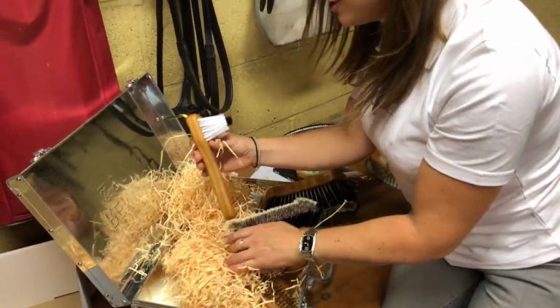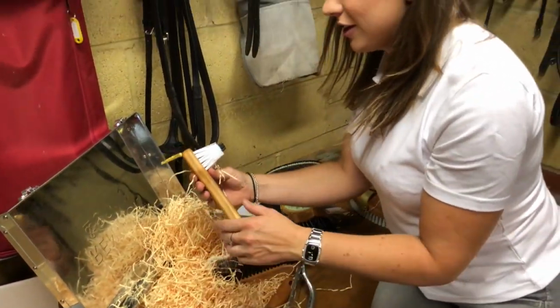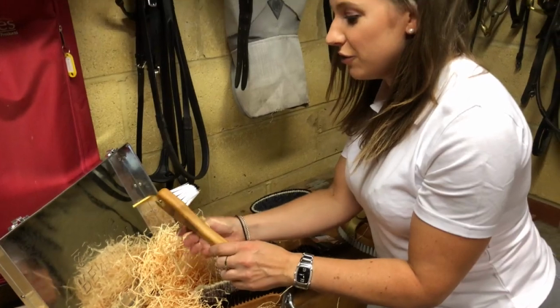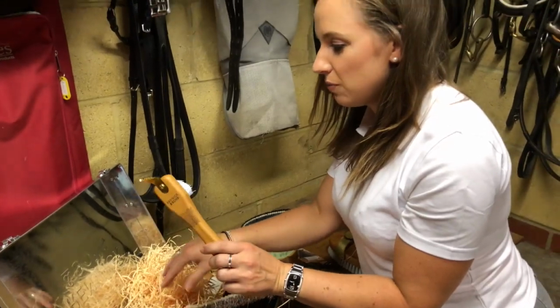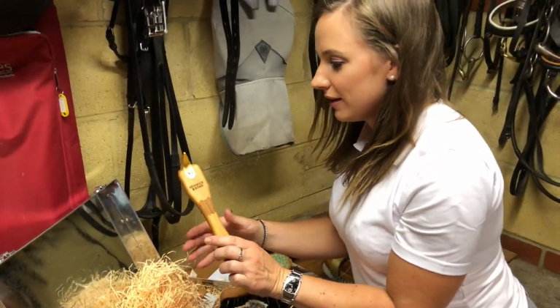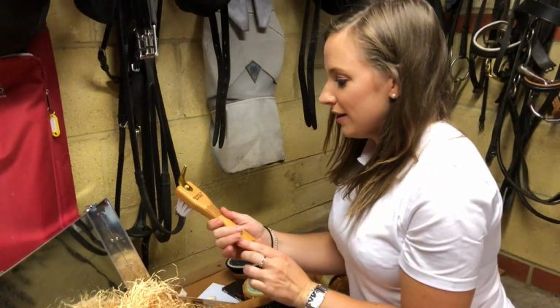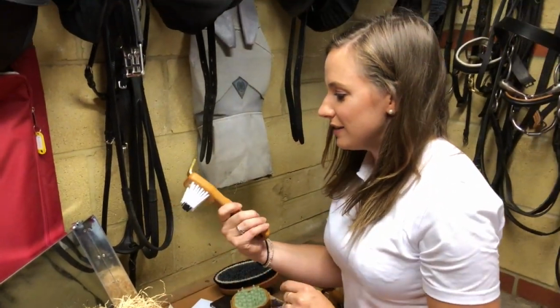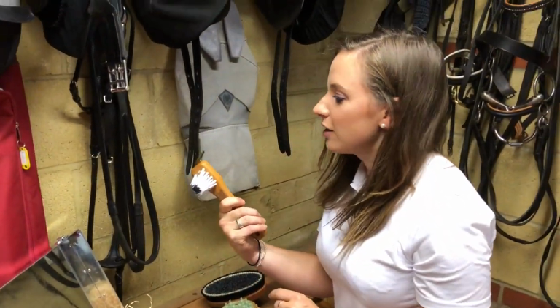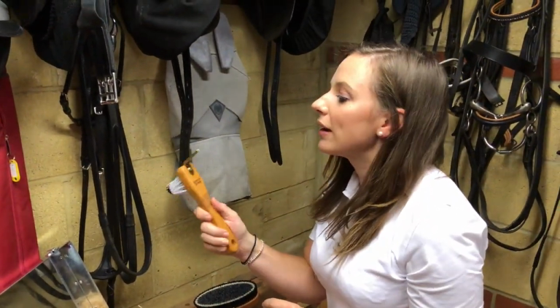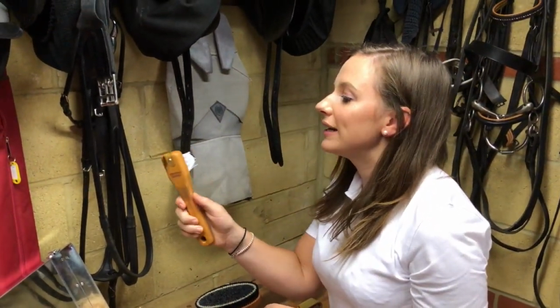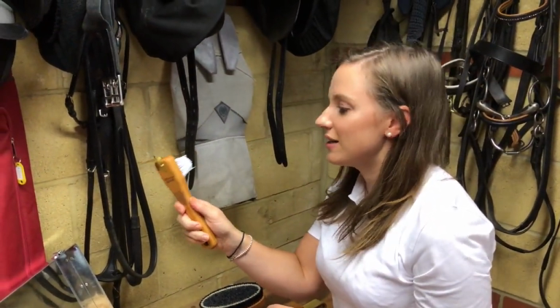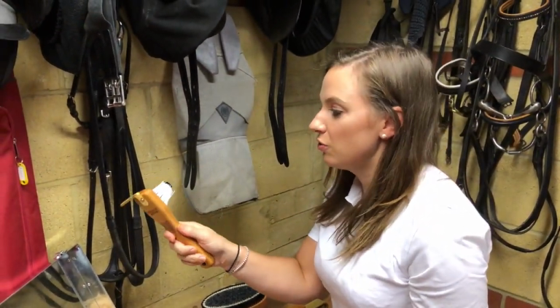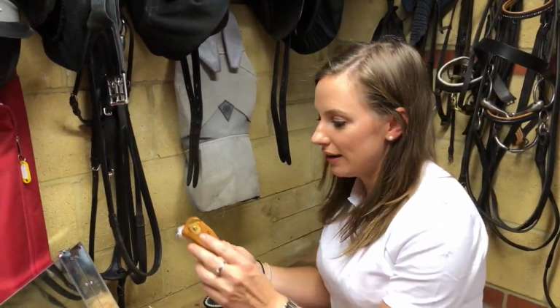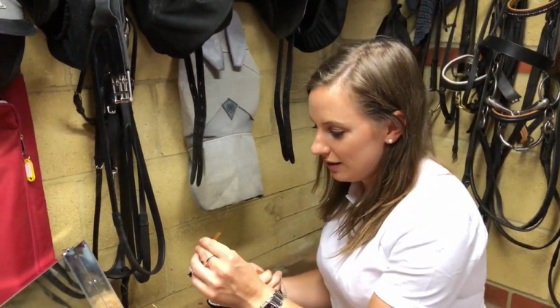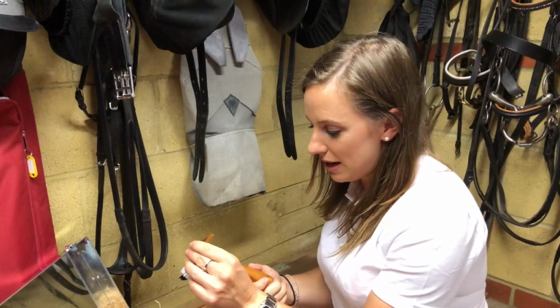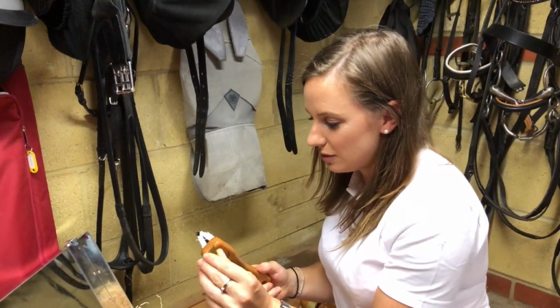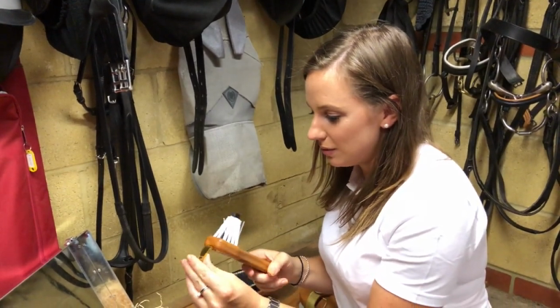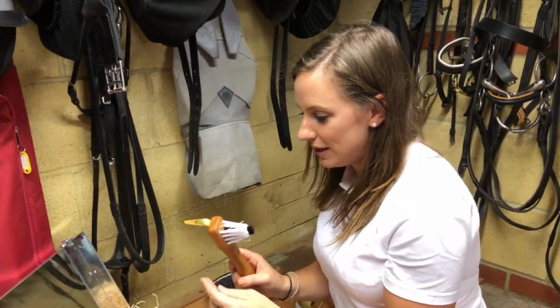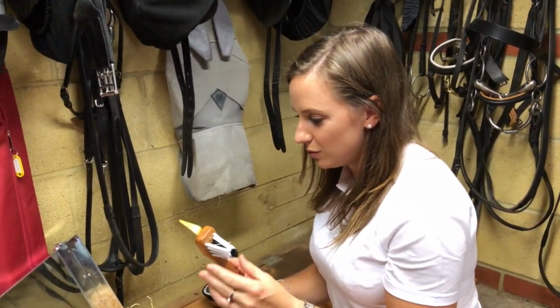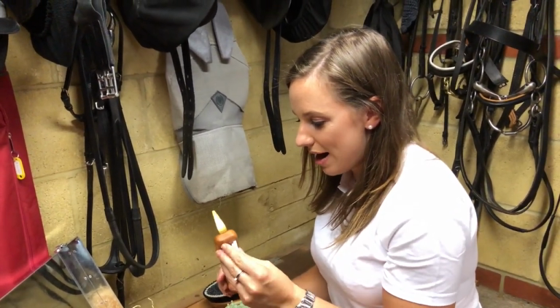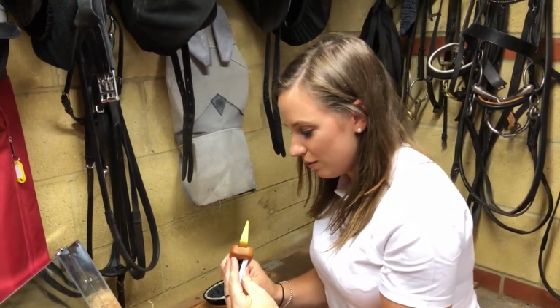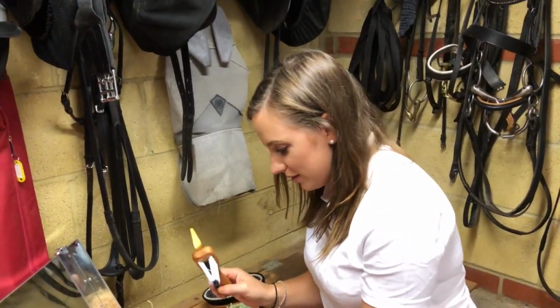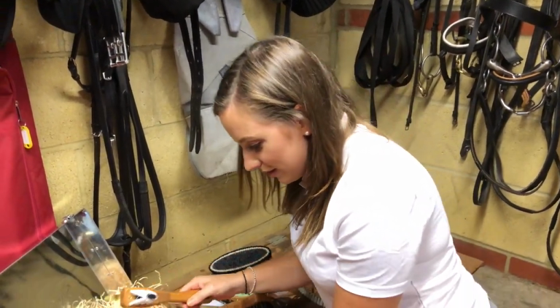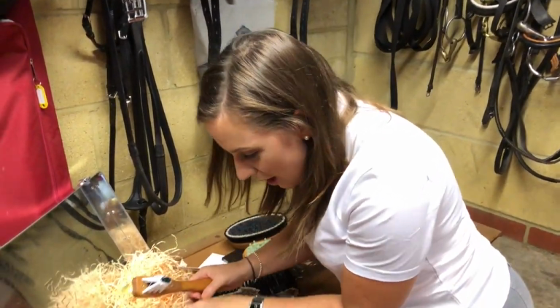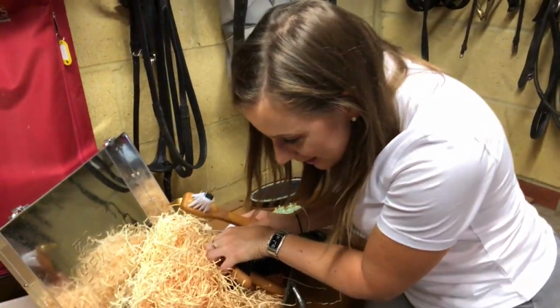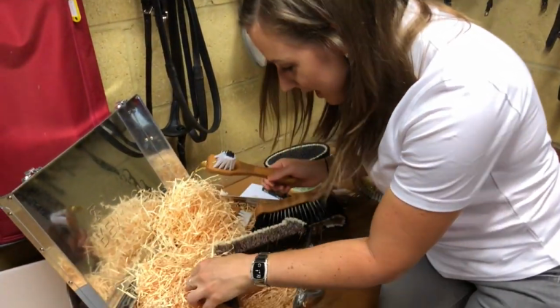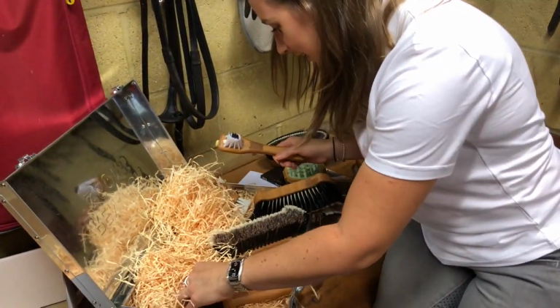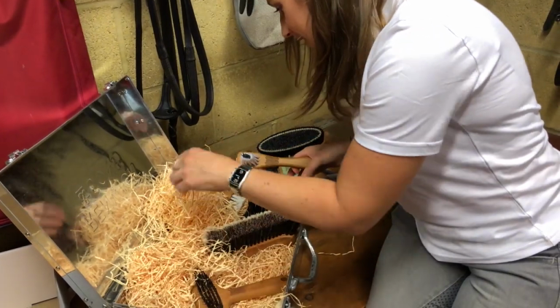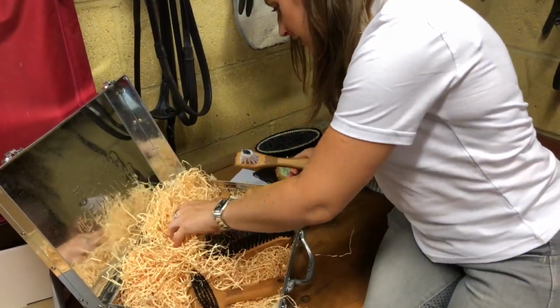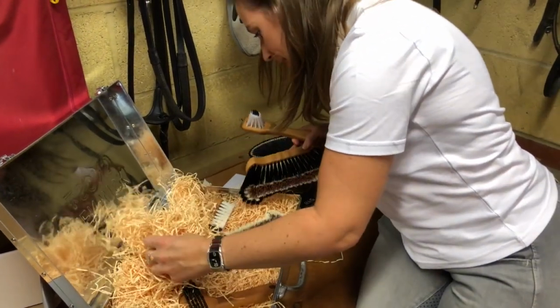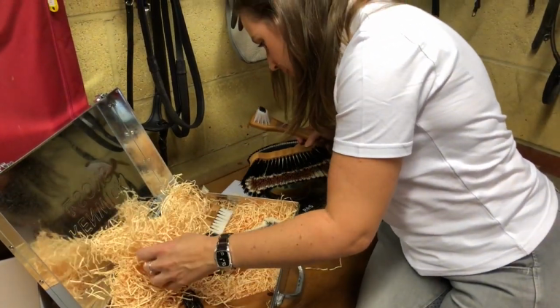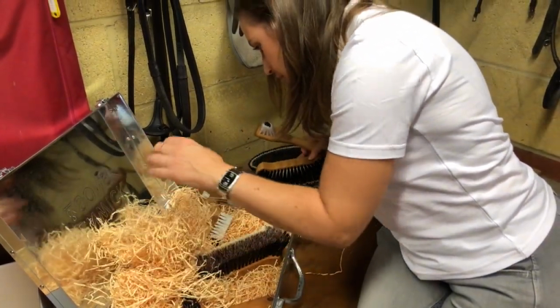Look at that for a hoof pick. That is like gold-medal-winning standard compared to the ones we normally use. Amazing.